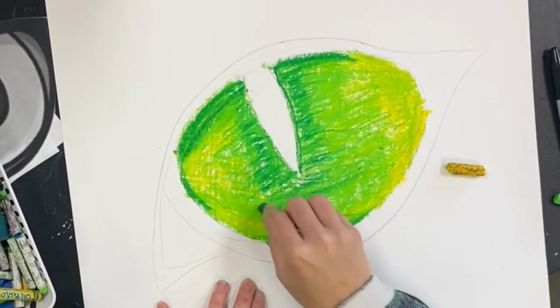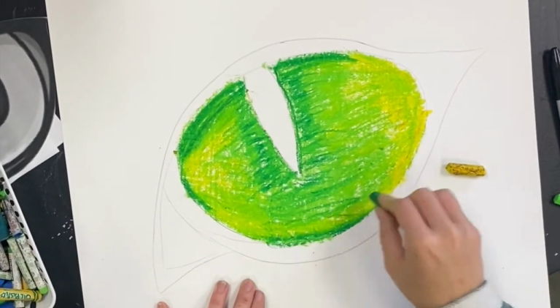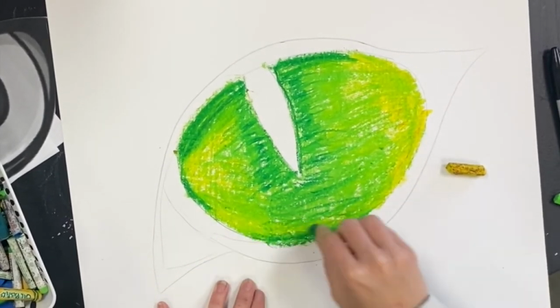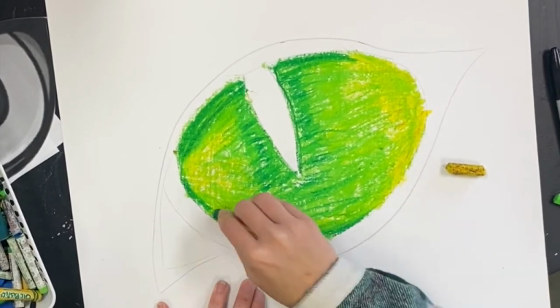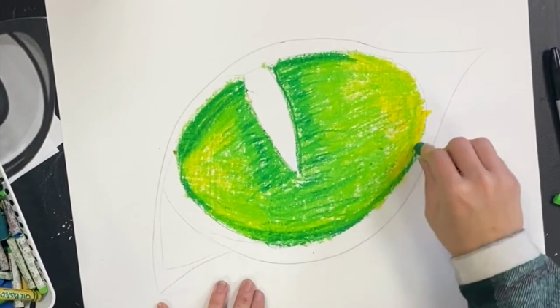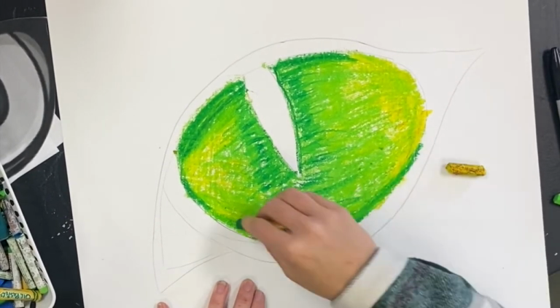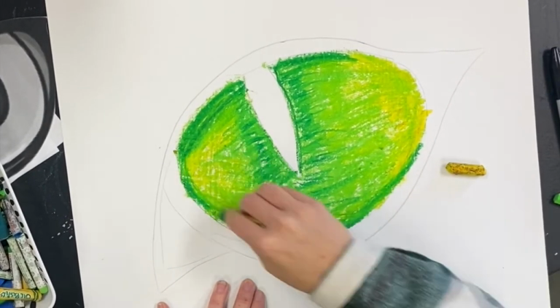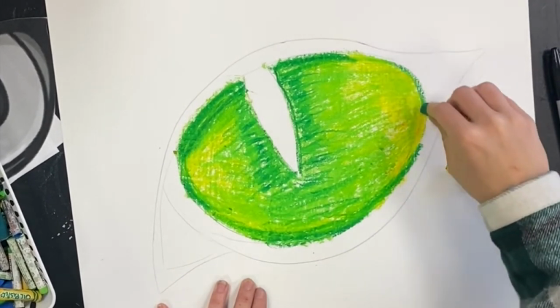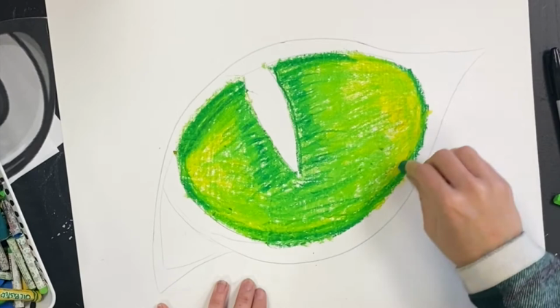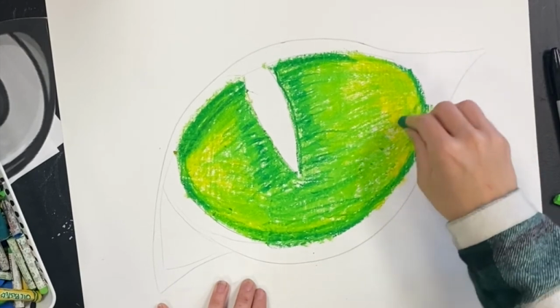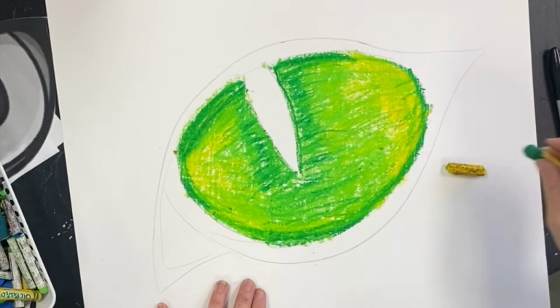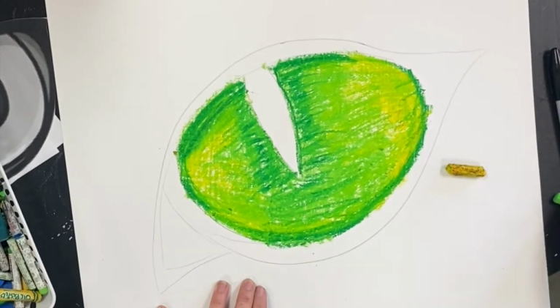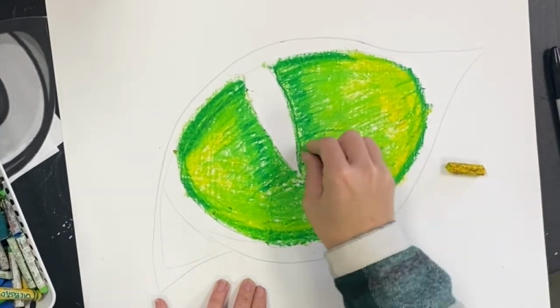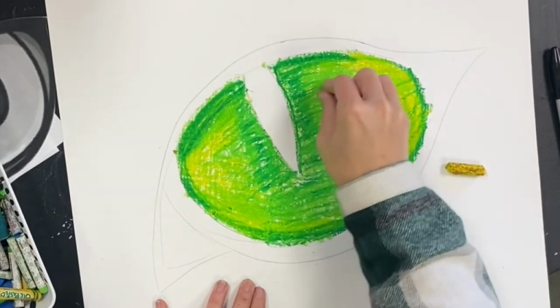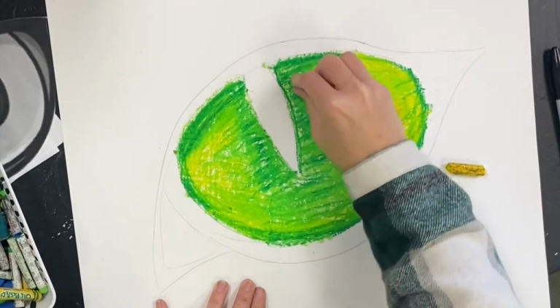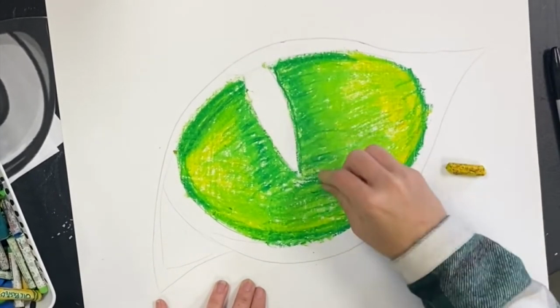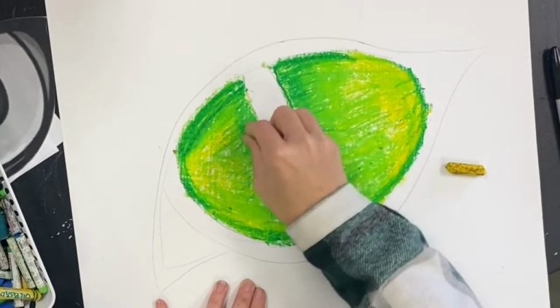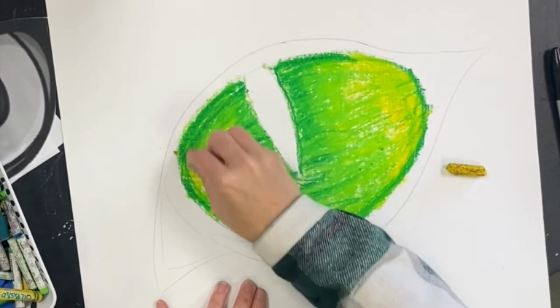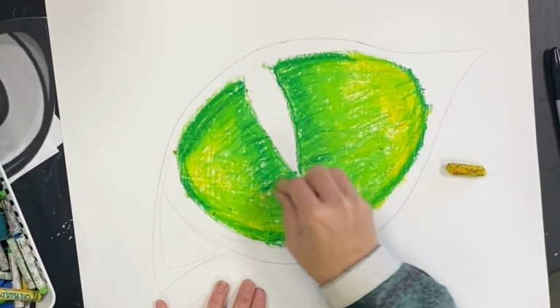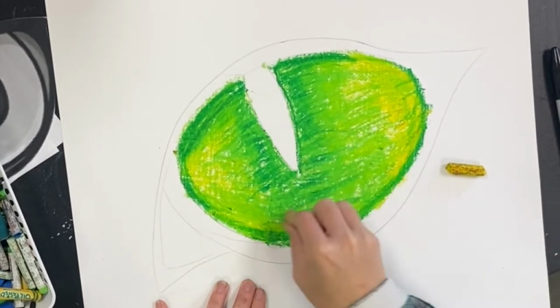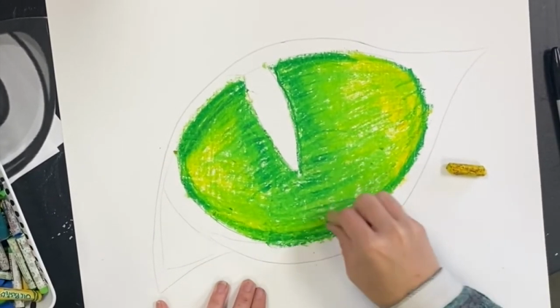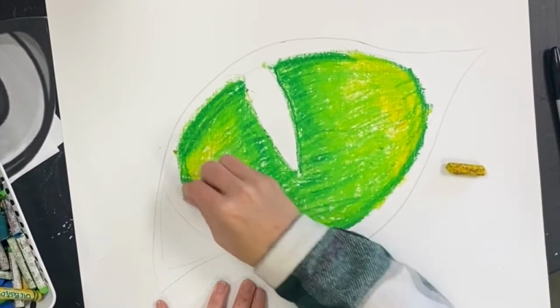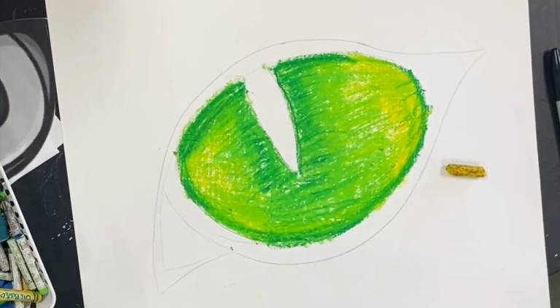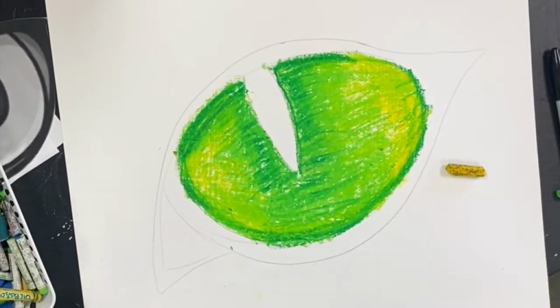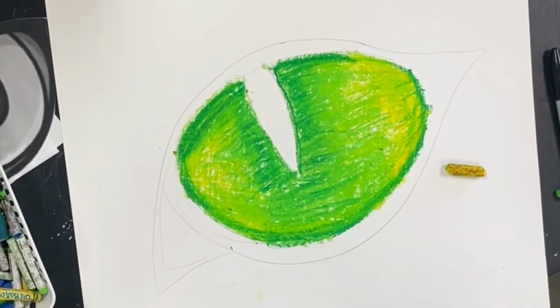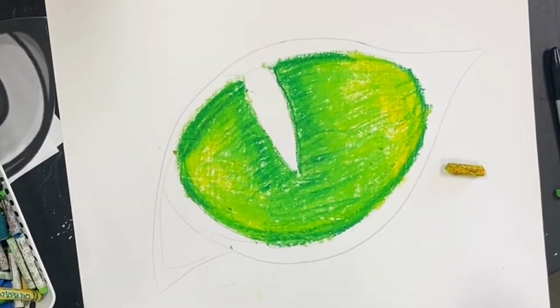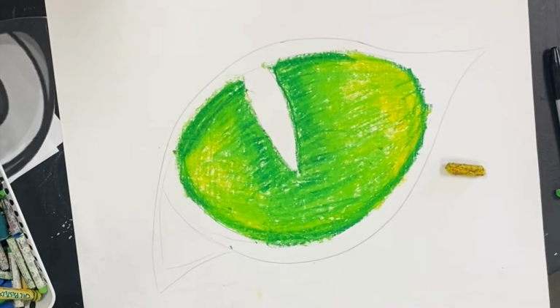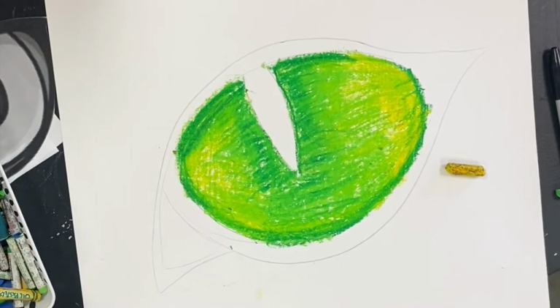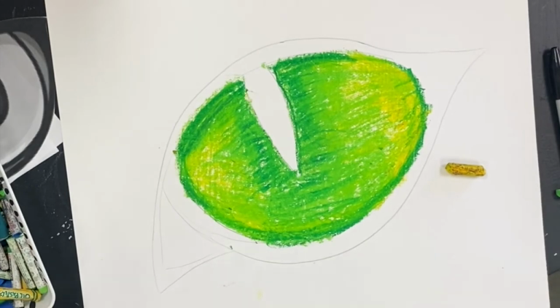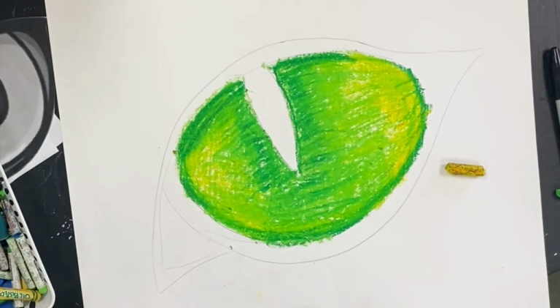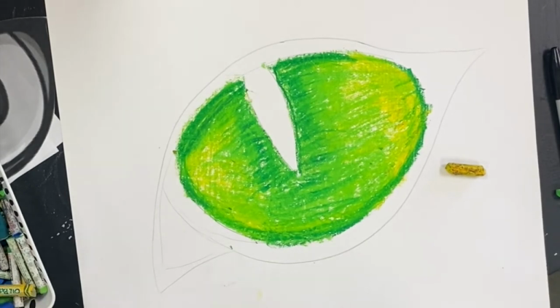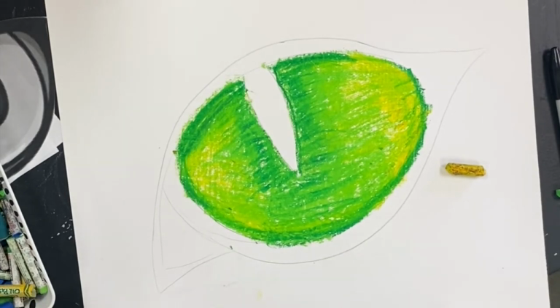I also want to use some white where there are light catchers and where the whites of the eye are. White is a great color to blend colors.